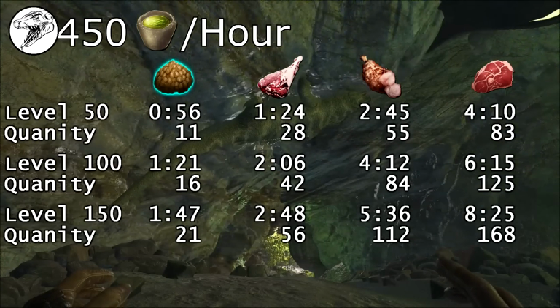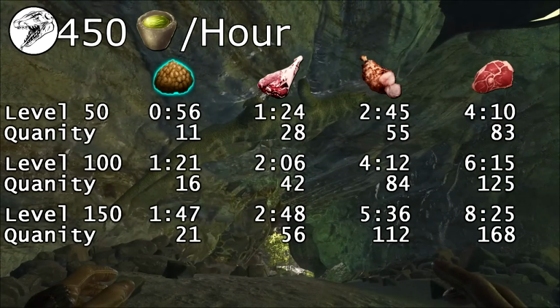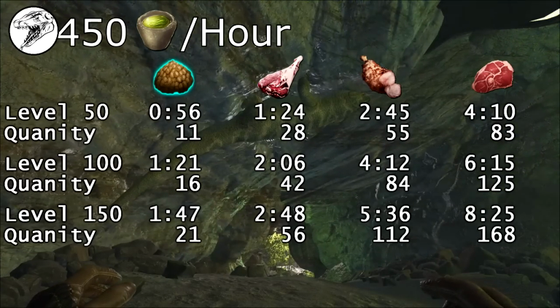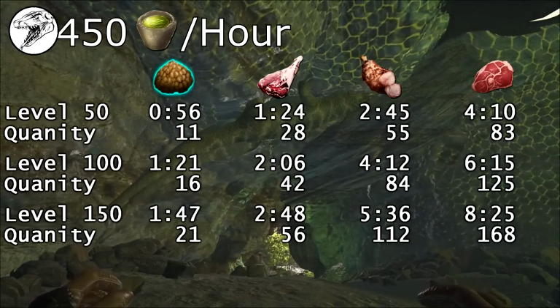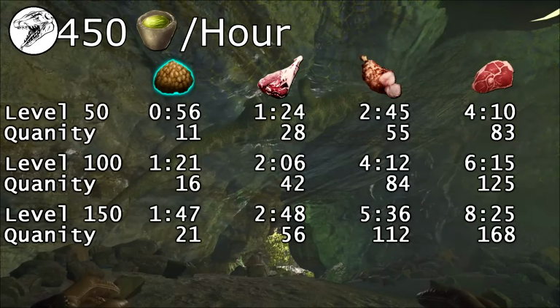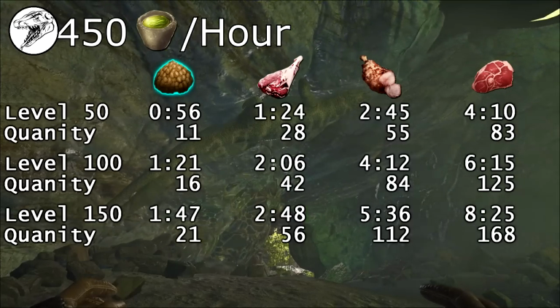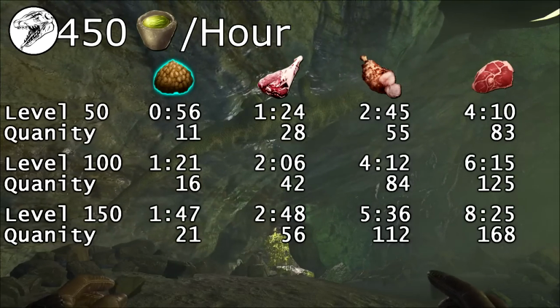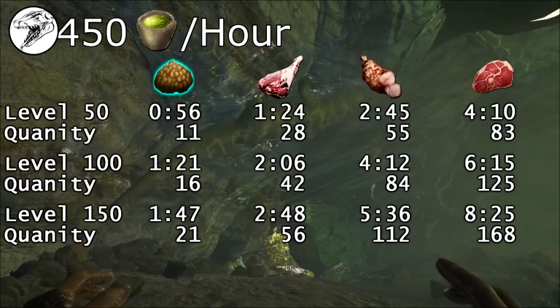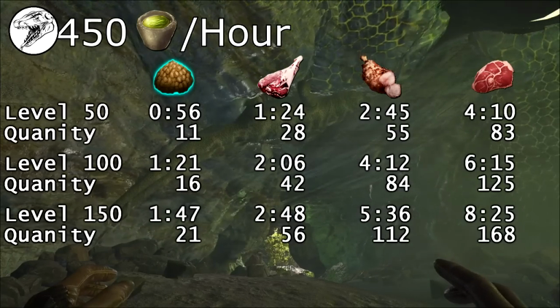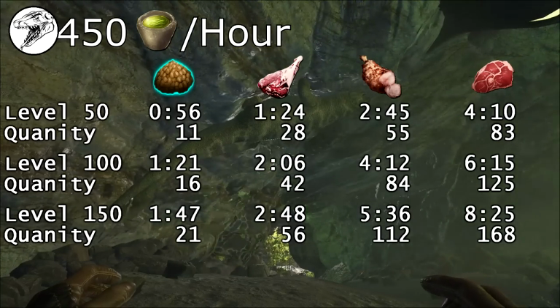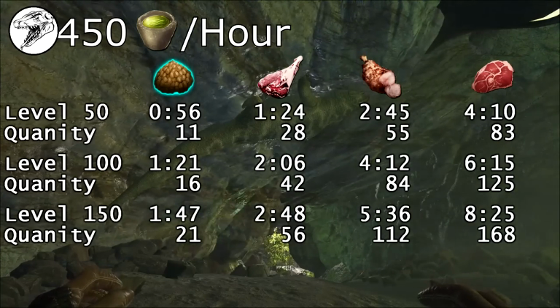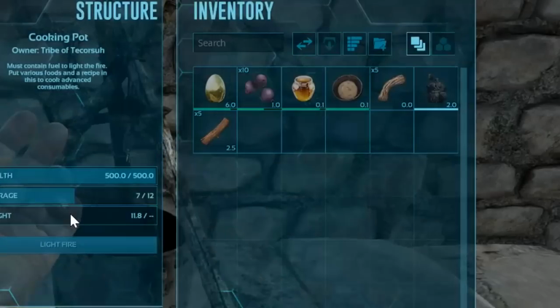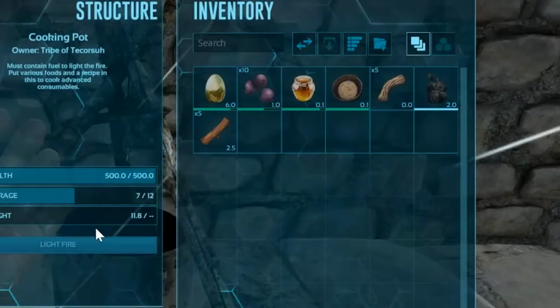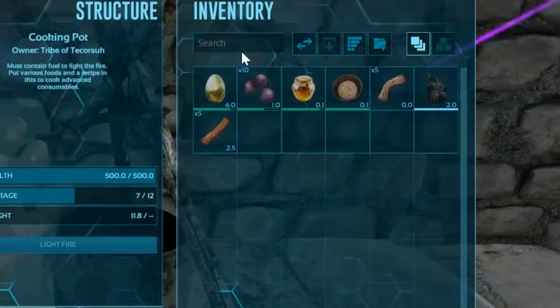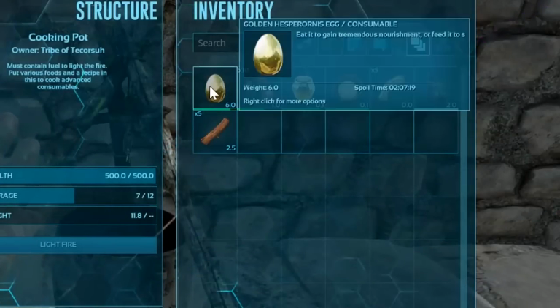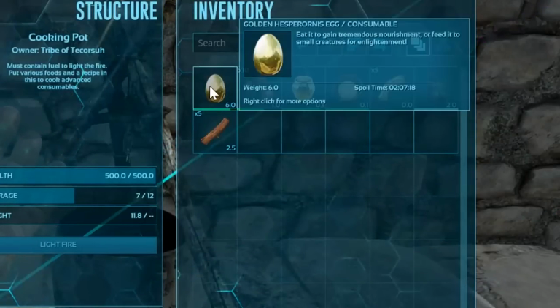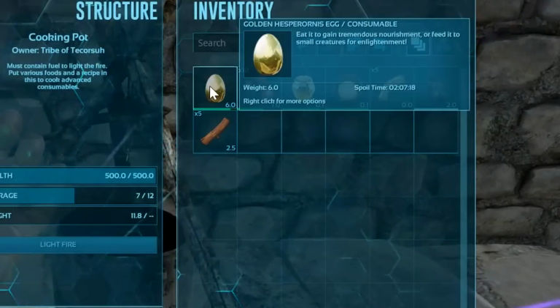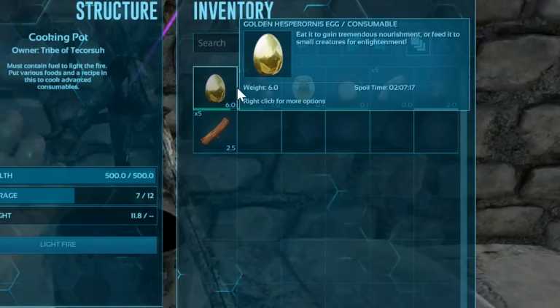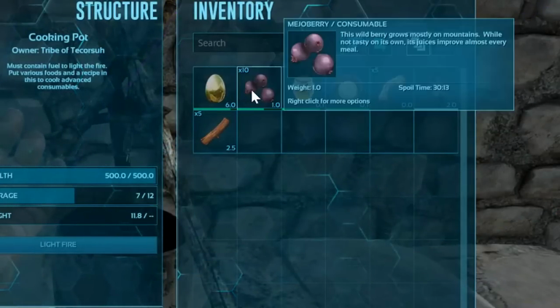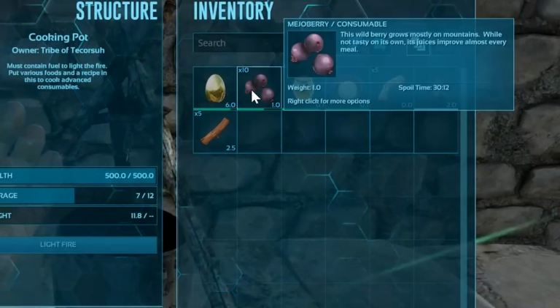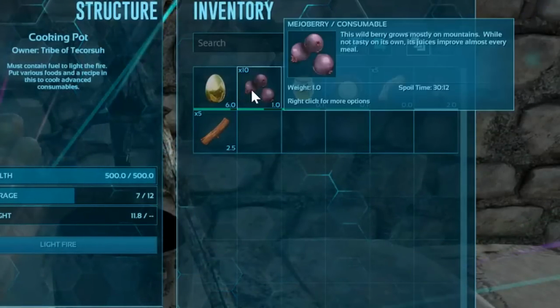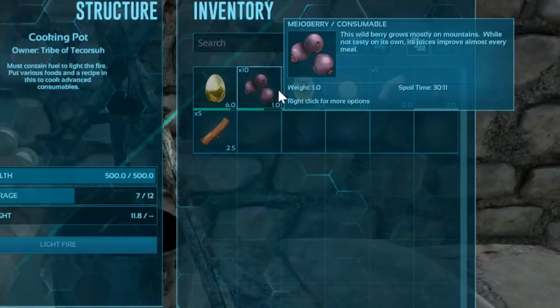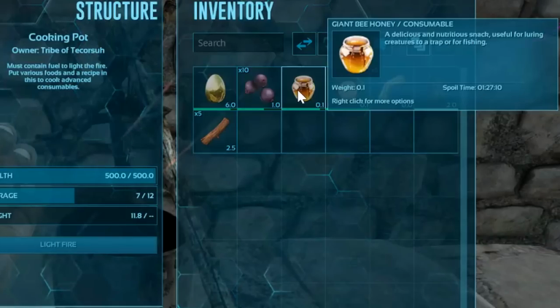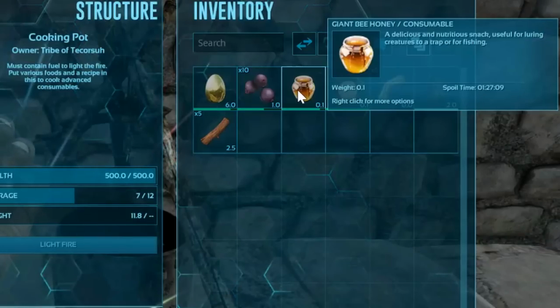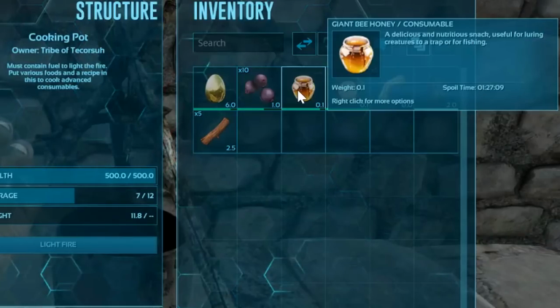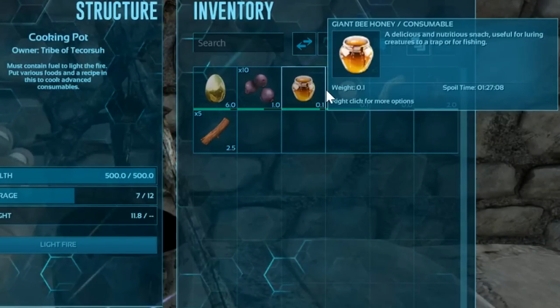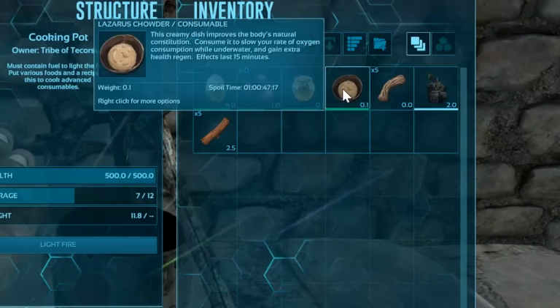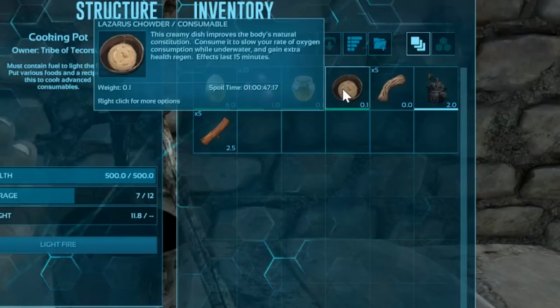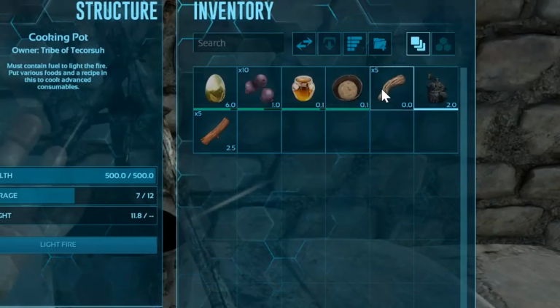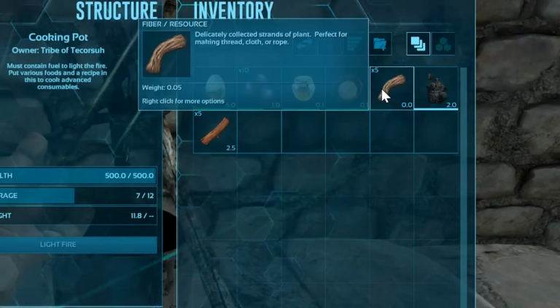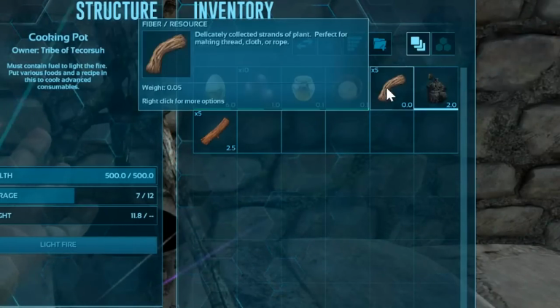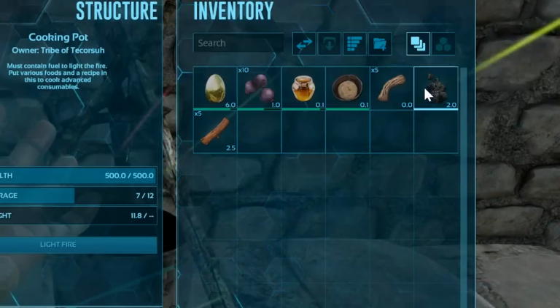You'll also want a more abundant food source for the megalonia to consume once it wakes up. The extraordinary egg kibble requires 1 special egg, 10 mejo berries, 1 giant bee honey, 1 Lazarus chowder, 5 fiber, and 1 water.